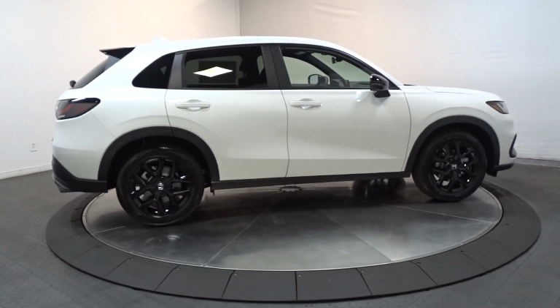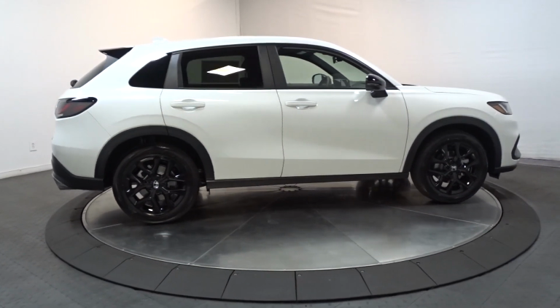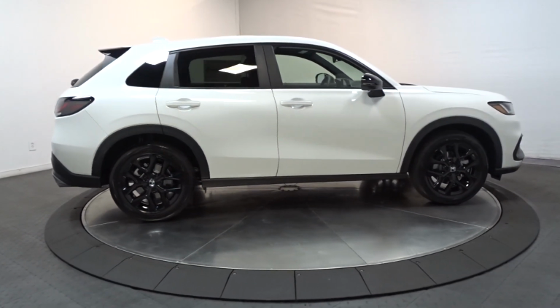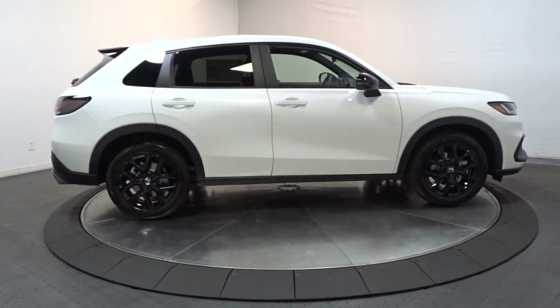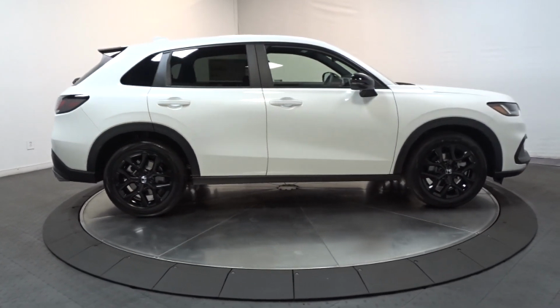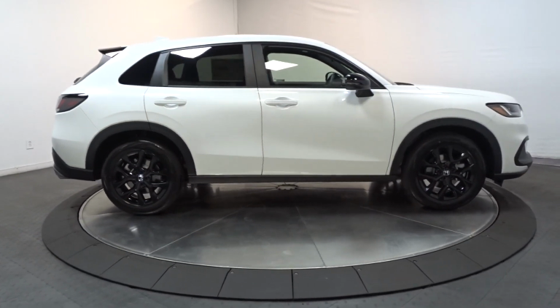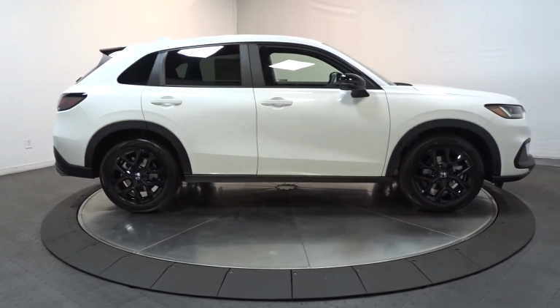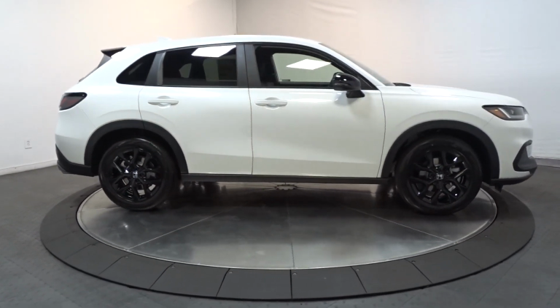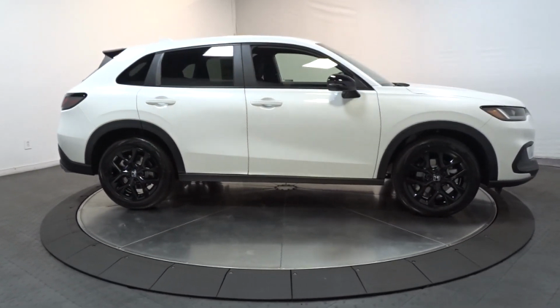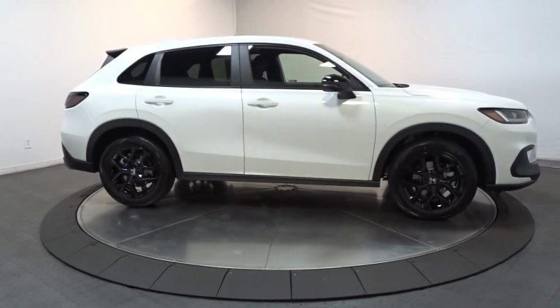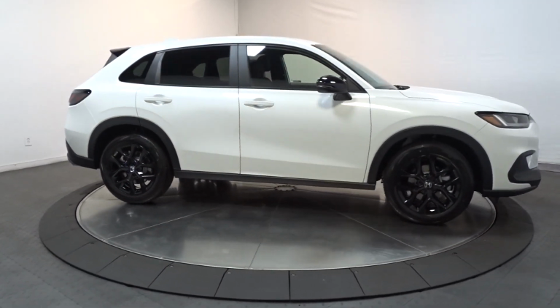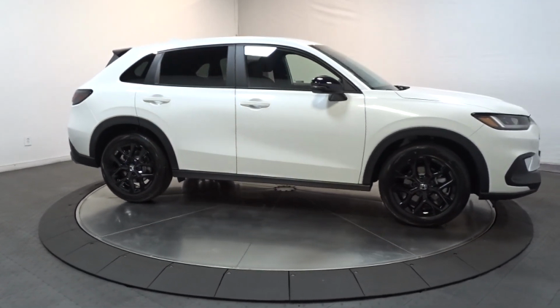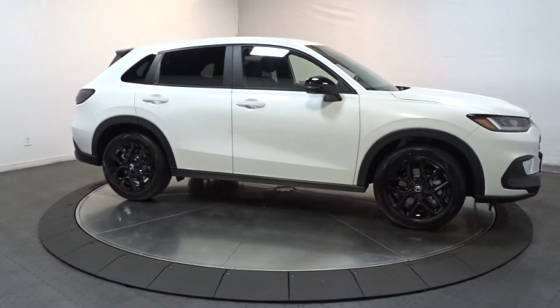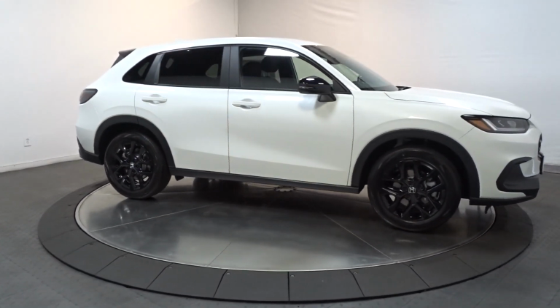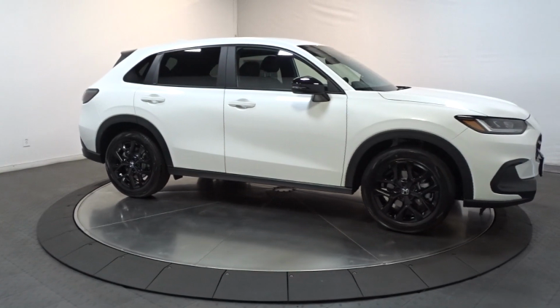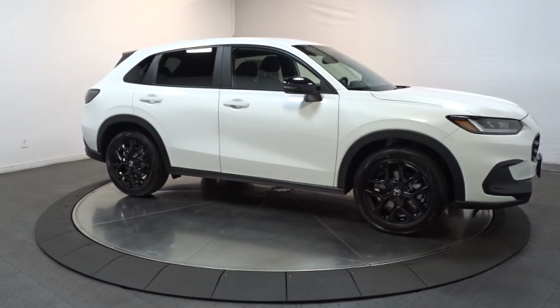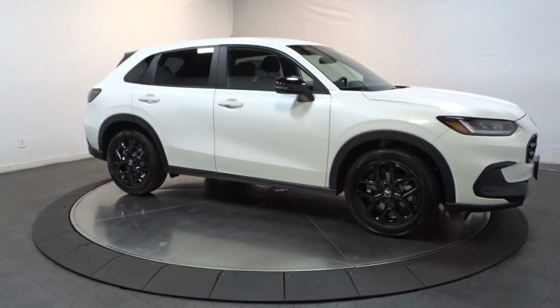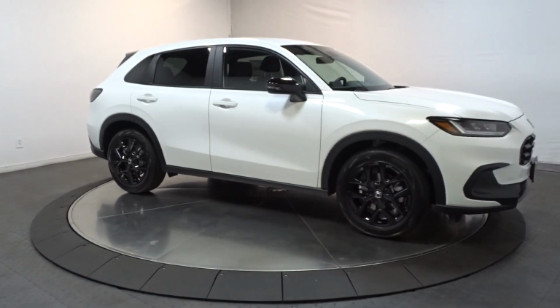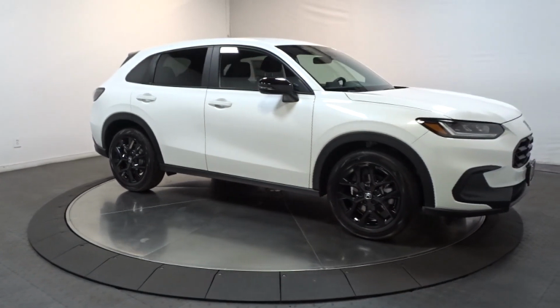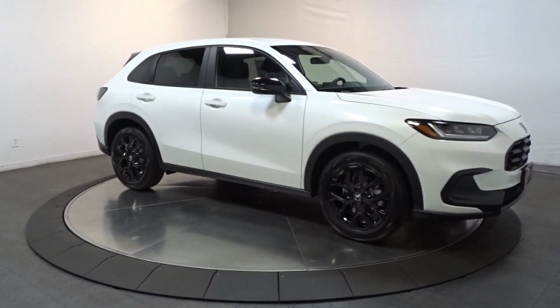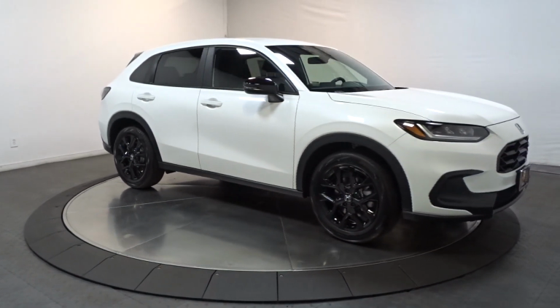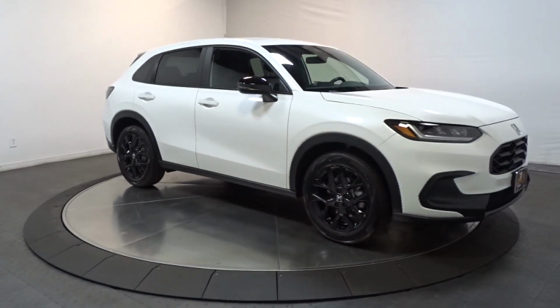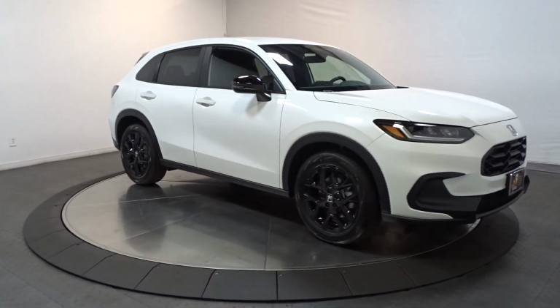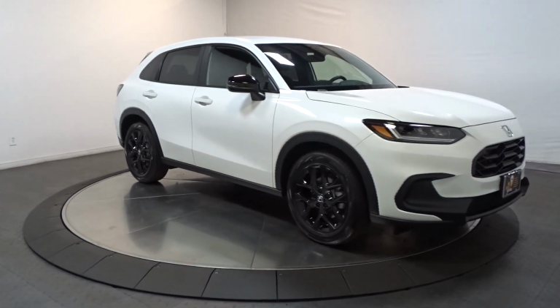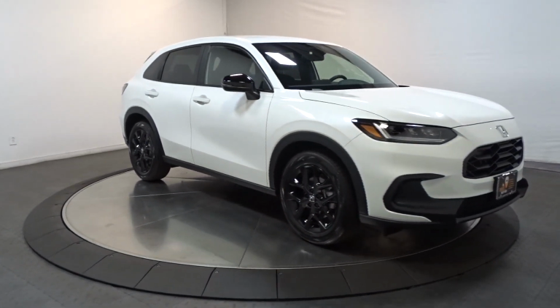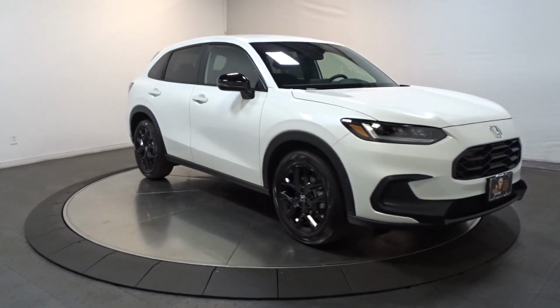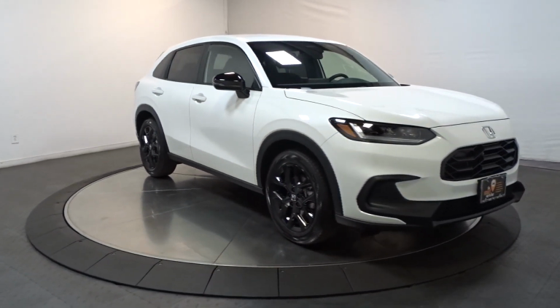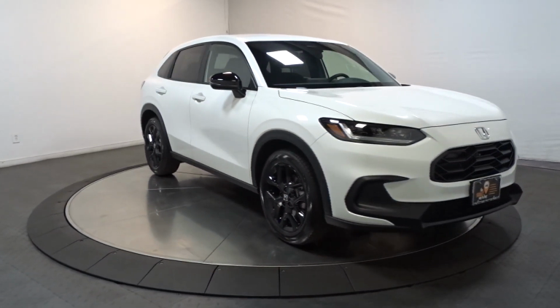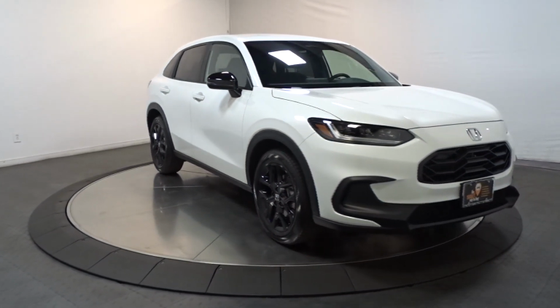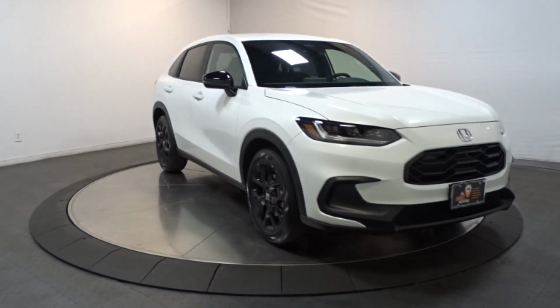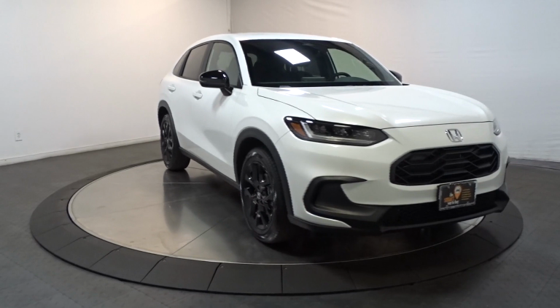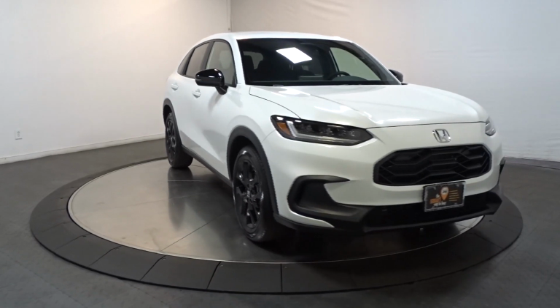Heated front seat, aluminum wheels — kick your worries to the curb. This Honda HR-V is all about making your life easy and comfortable. Take it out for a drive today.